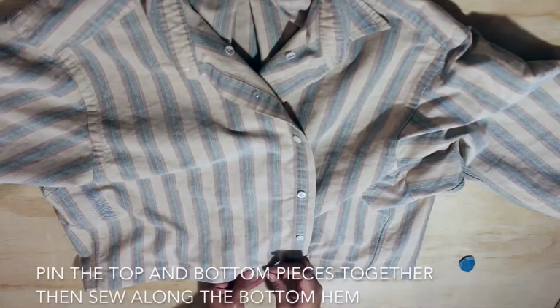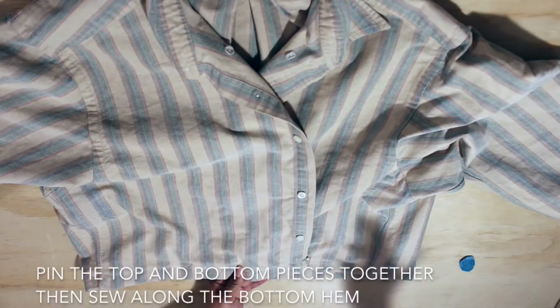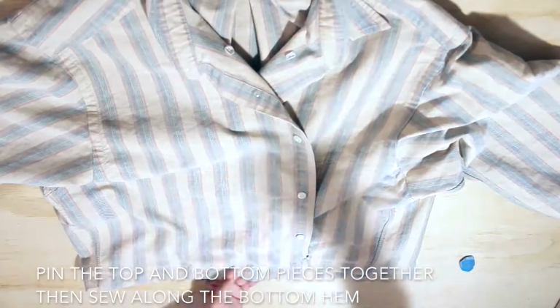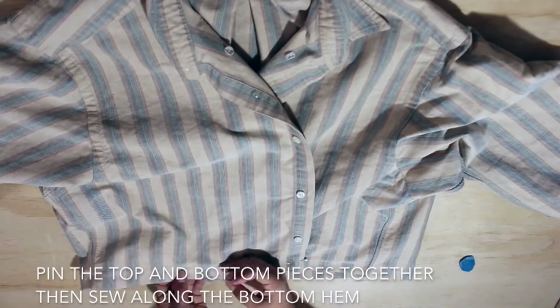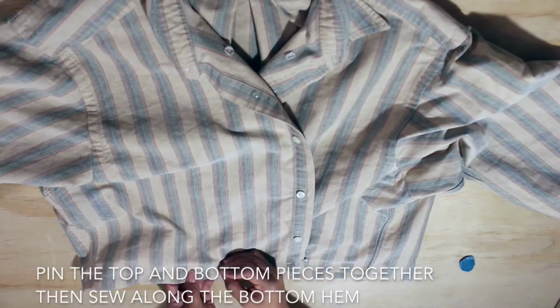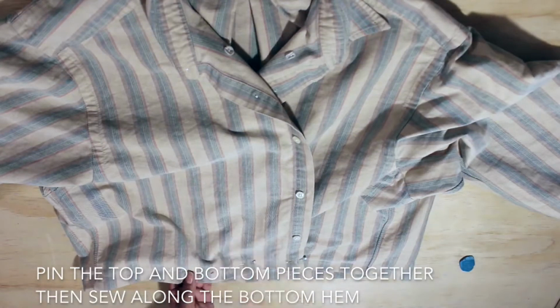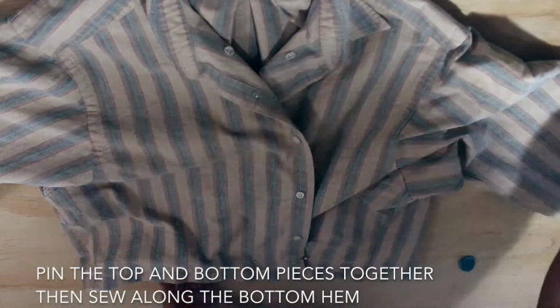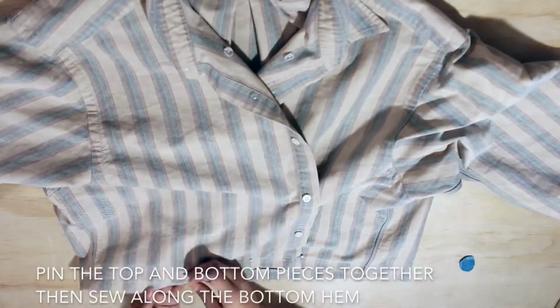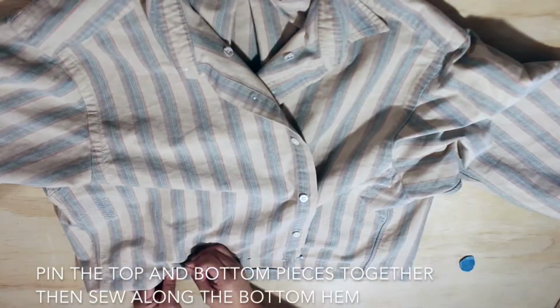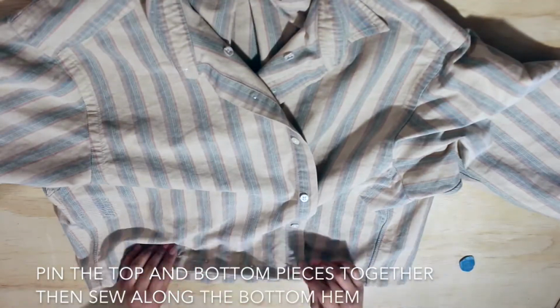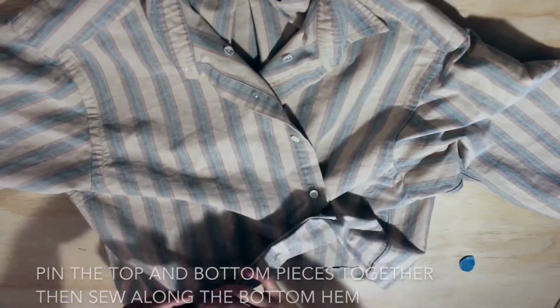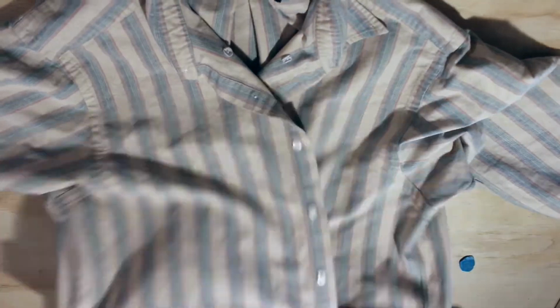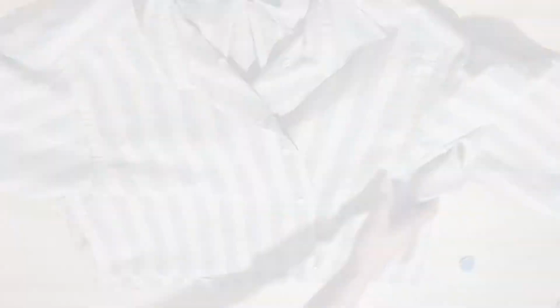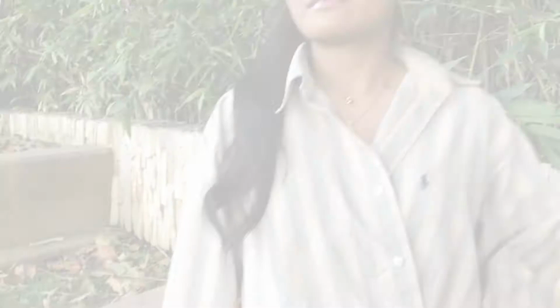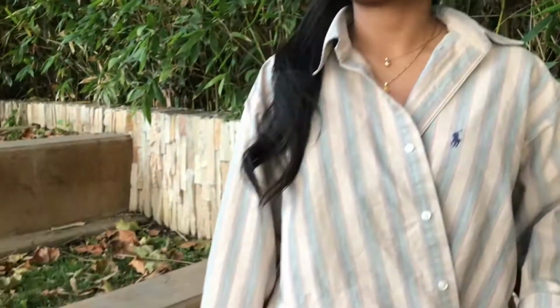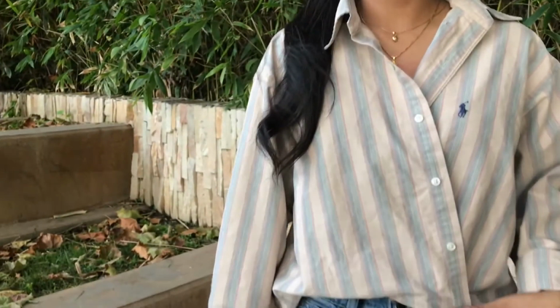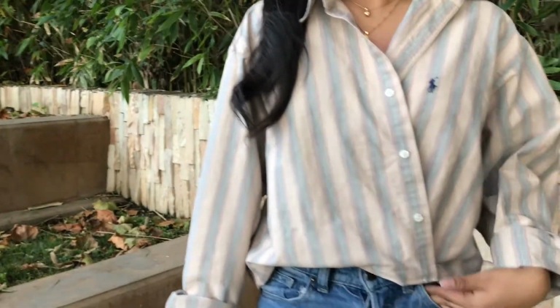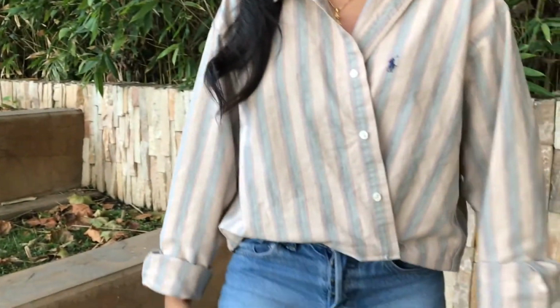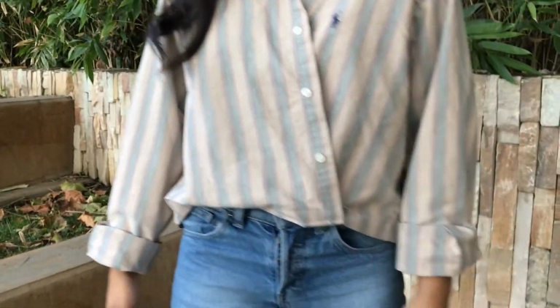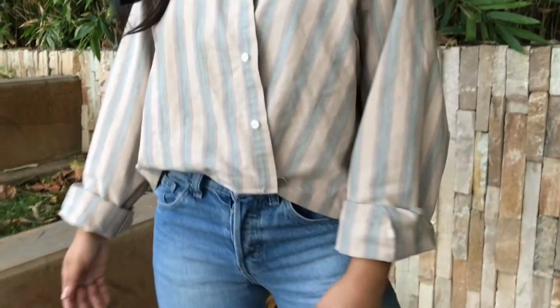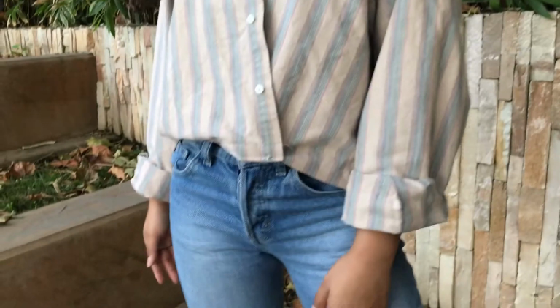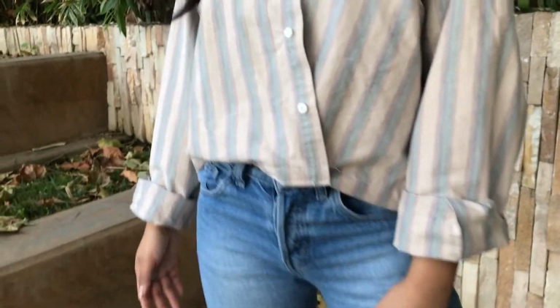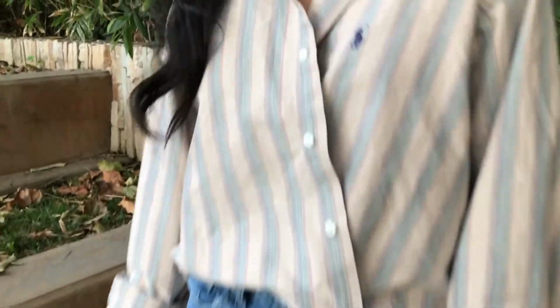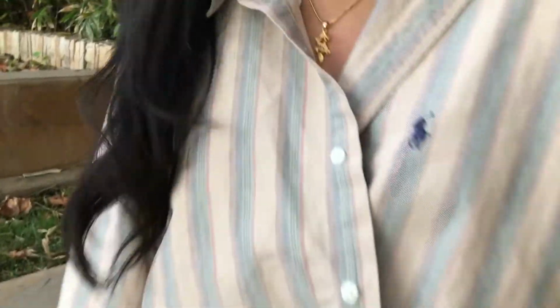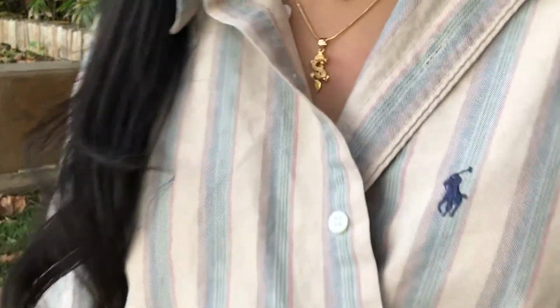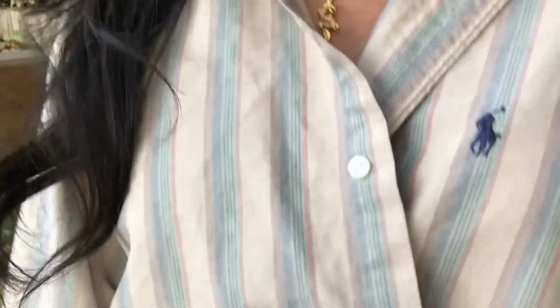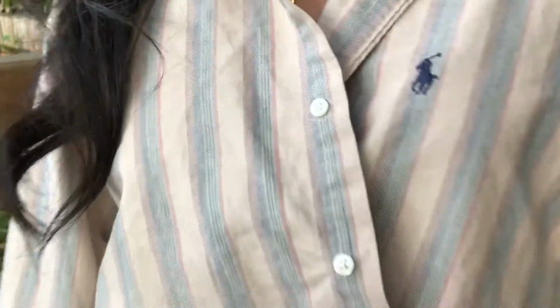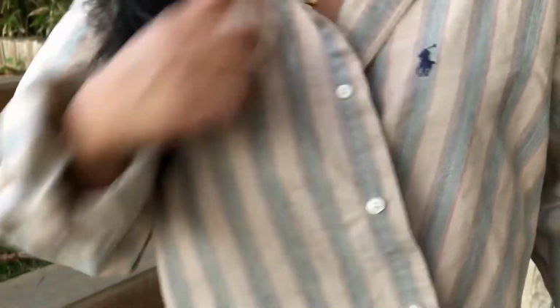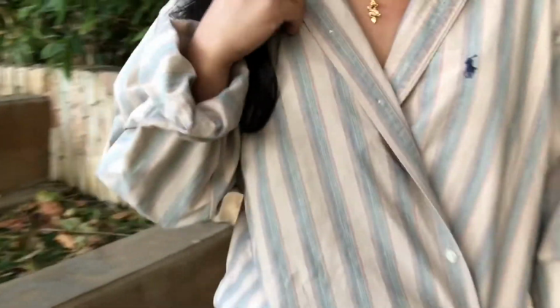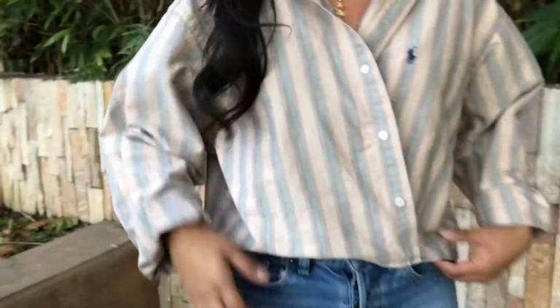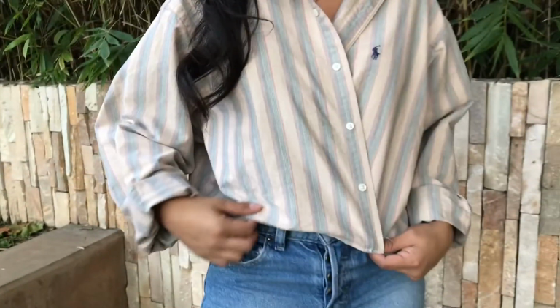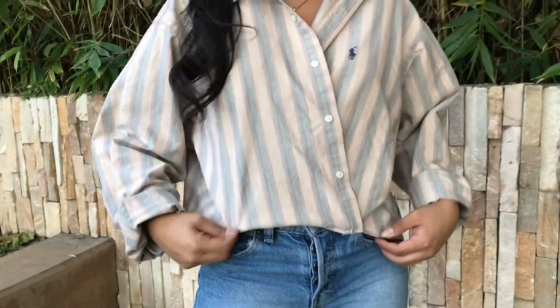Pin the top and bottom pieces together, then sew along the bottom hem. This top is easy to style and a perfect piece to have for all seasons. It's also a fun way to add life to your old clothing.